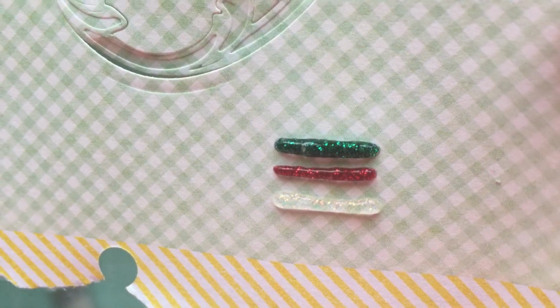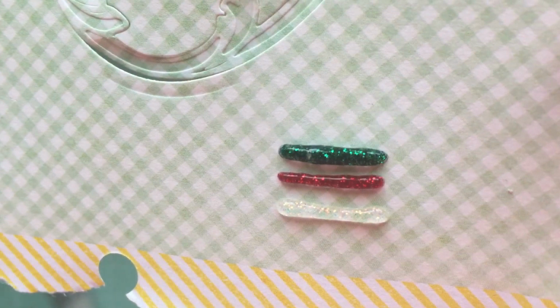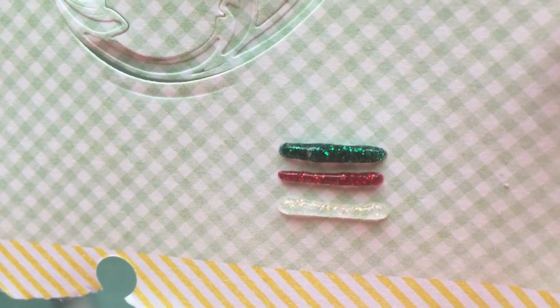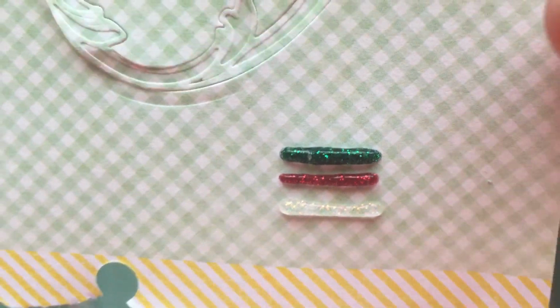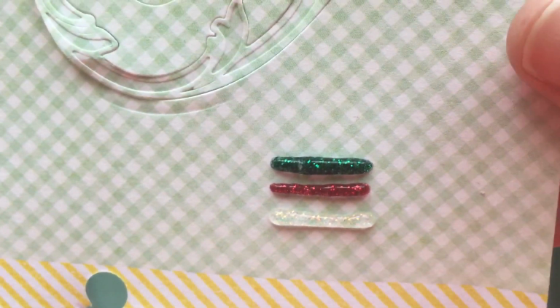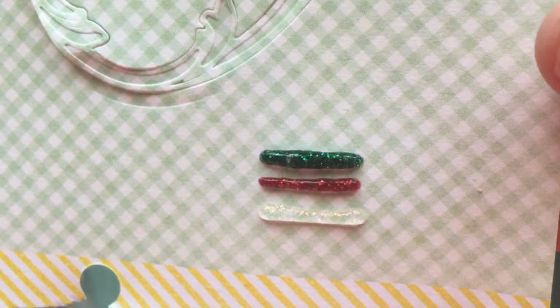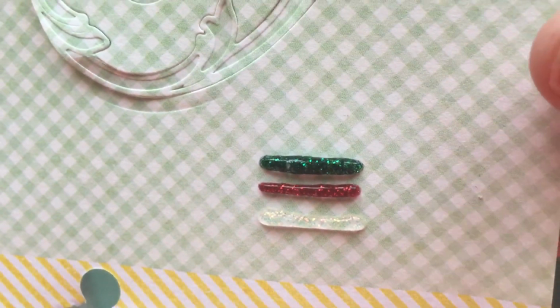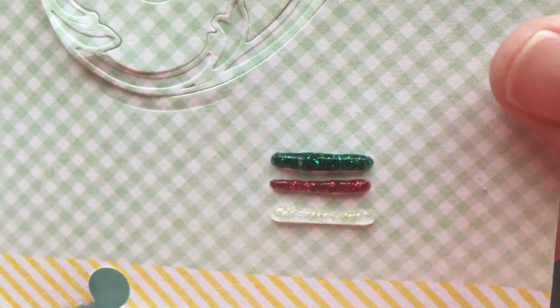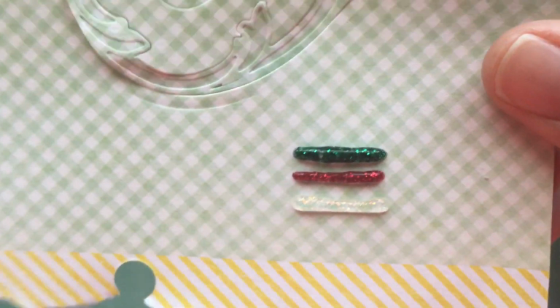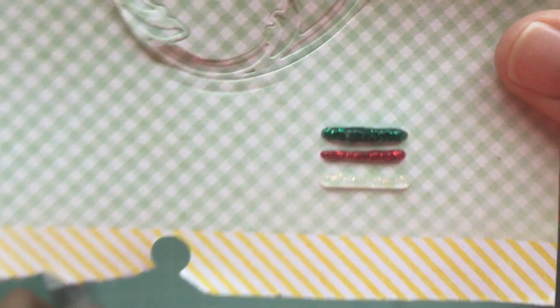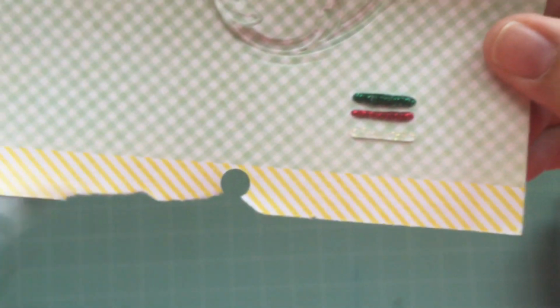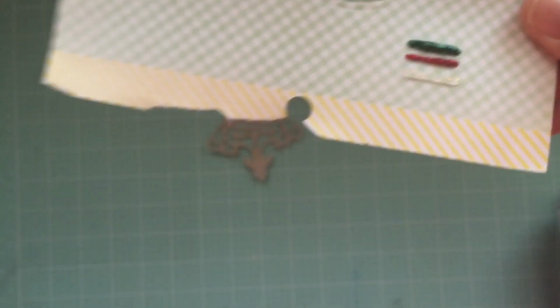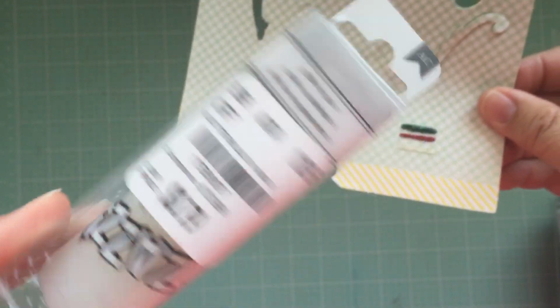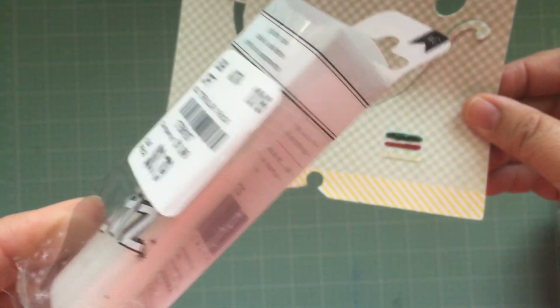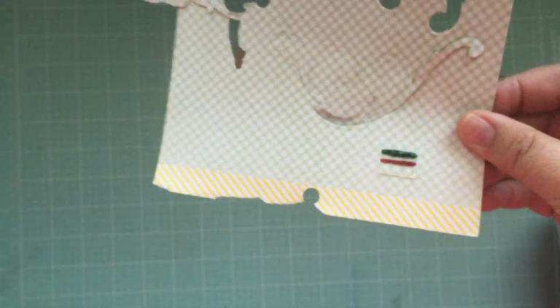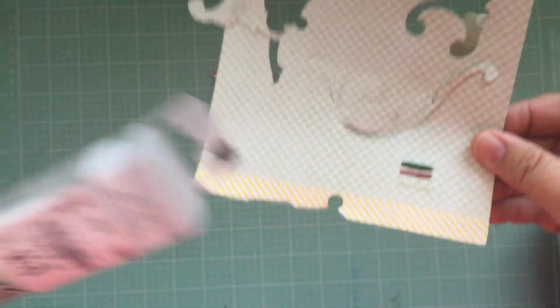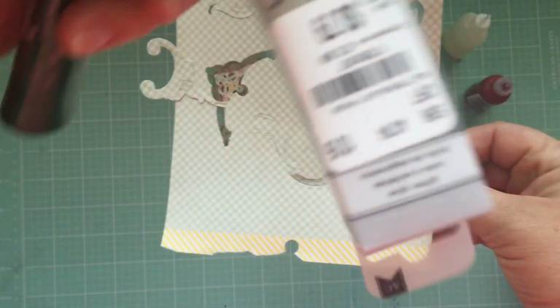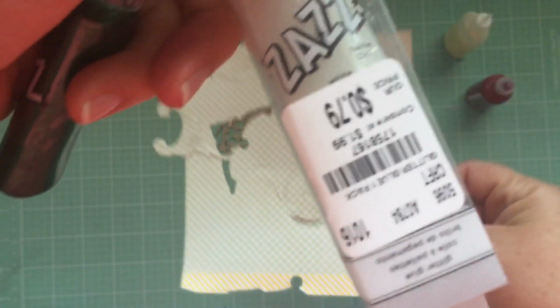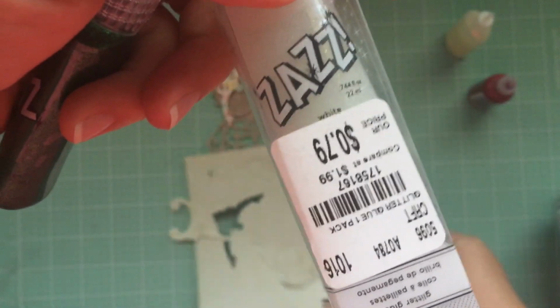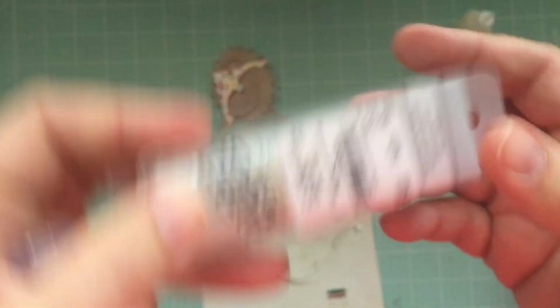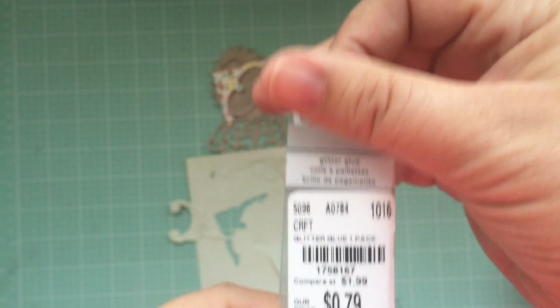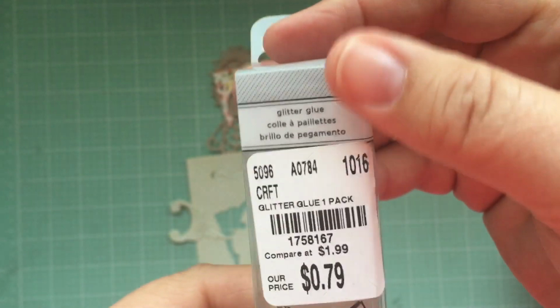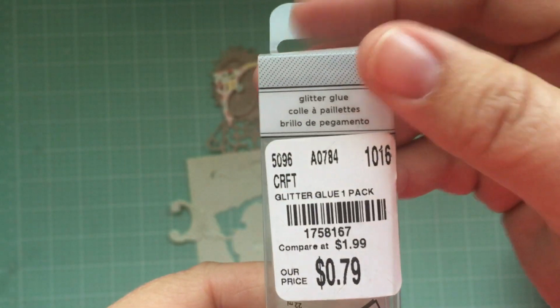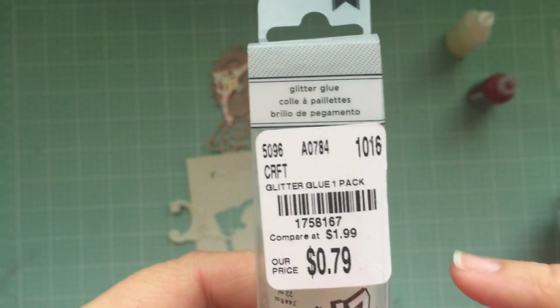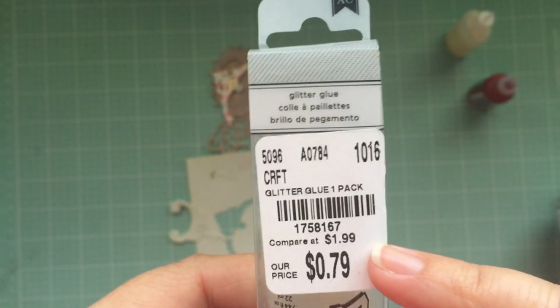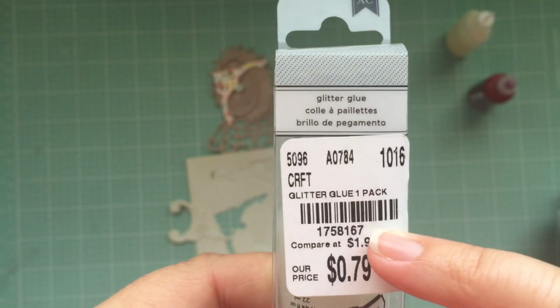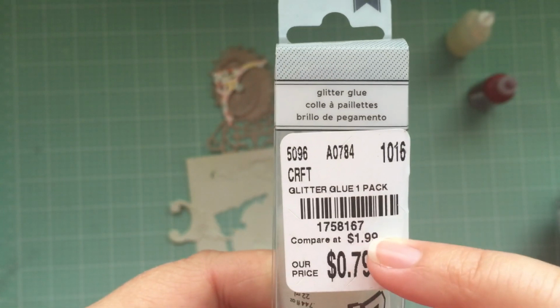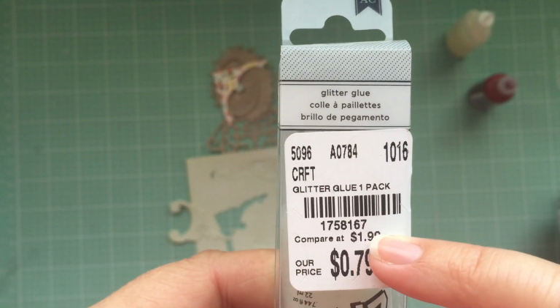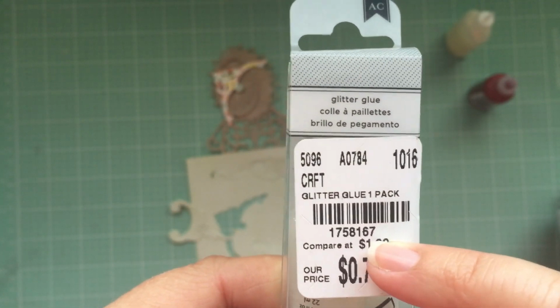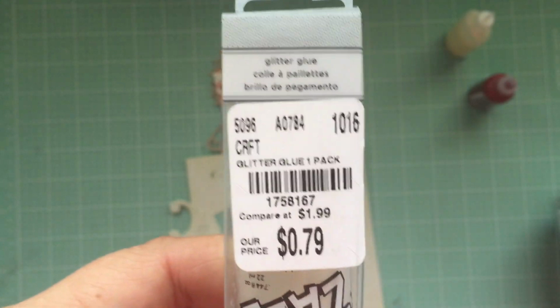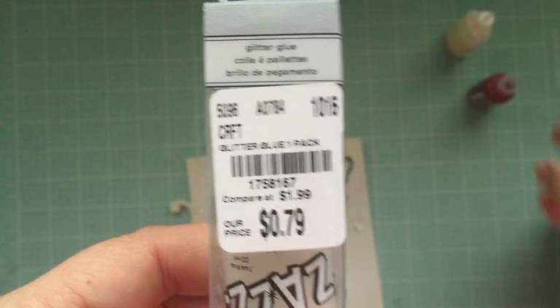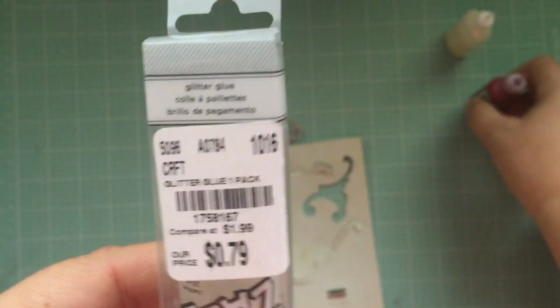It's a little bit thicker, but for 79 cents versus $2.50 — I'm saying go for the Zazz! Unfortunately they don't have different SKU numbers for the different colors, they're all the same SKU. But 79 cents — good deal.